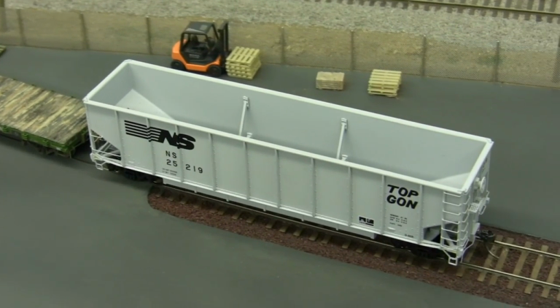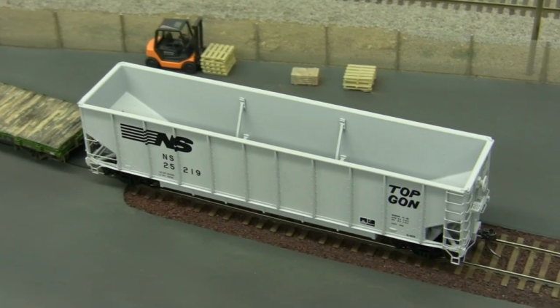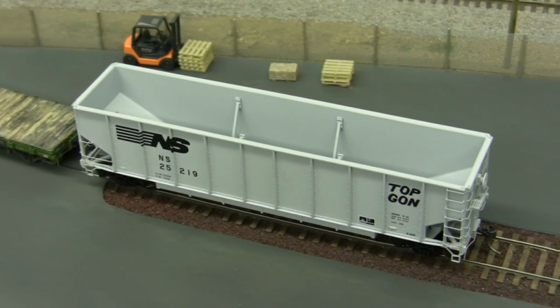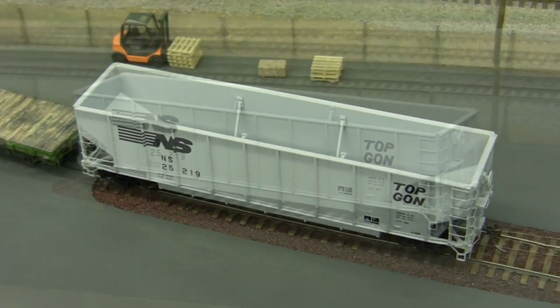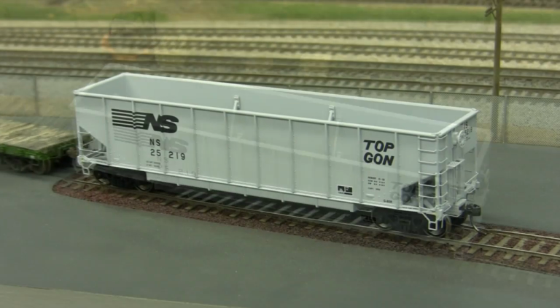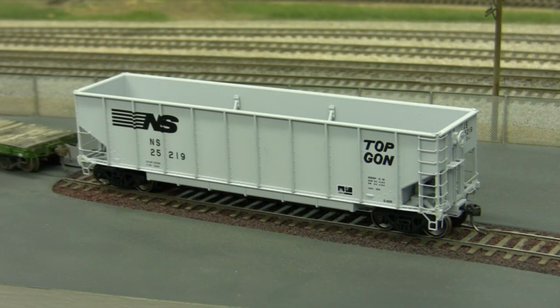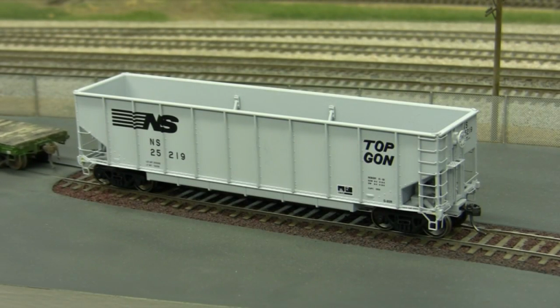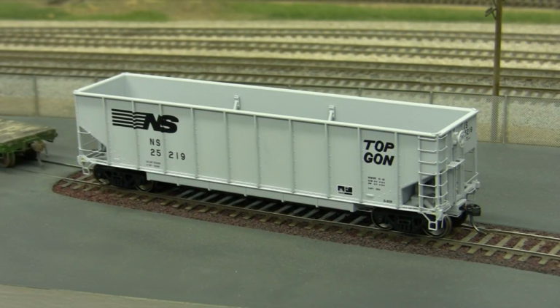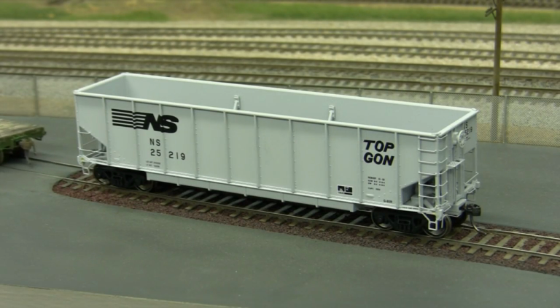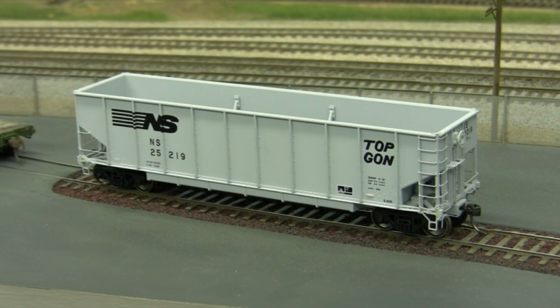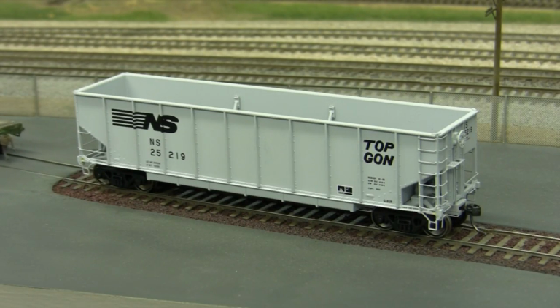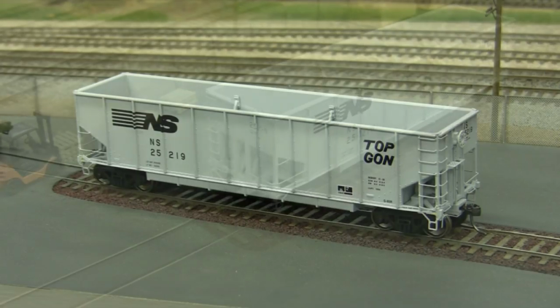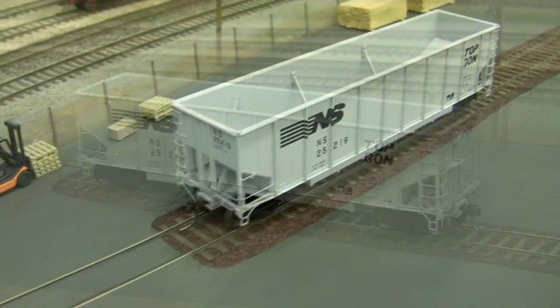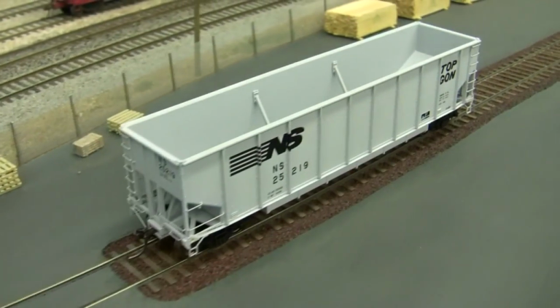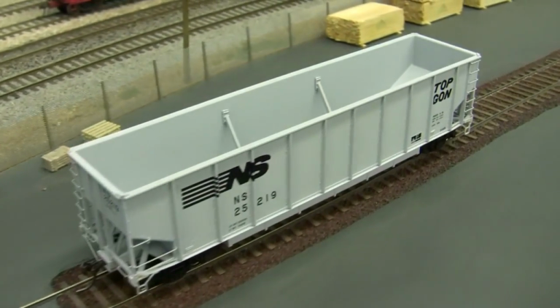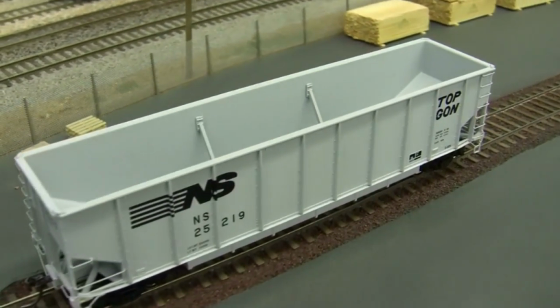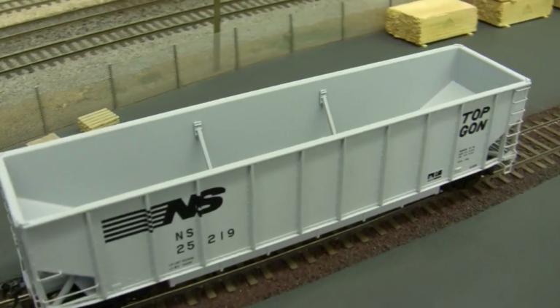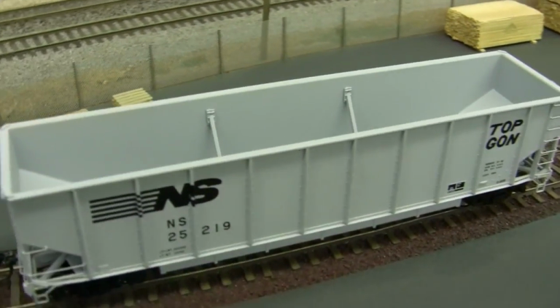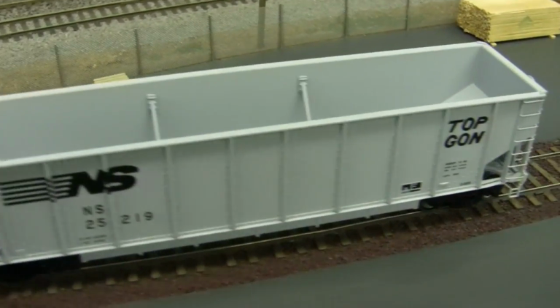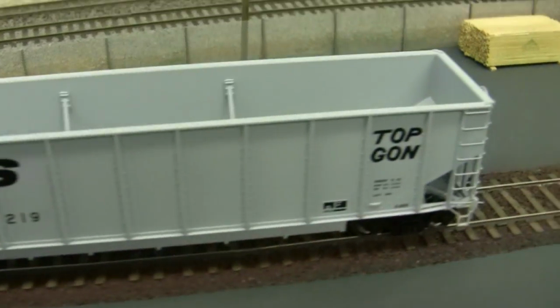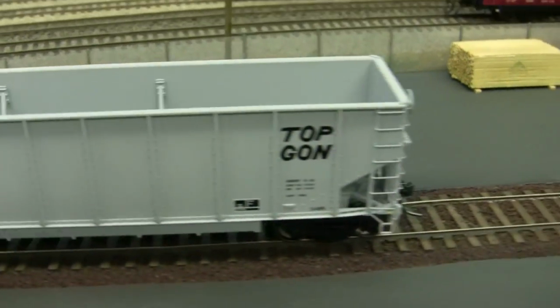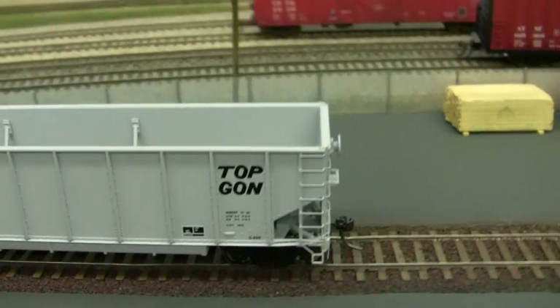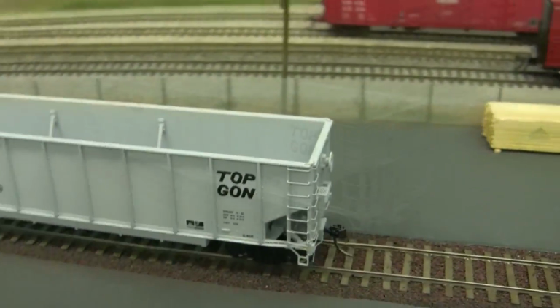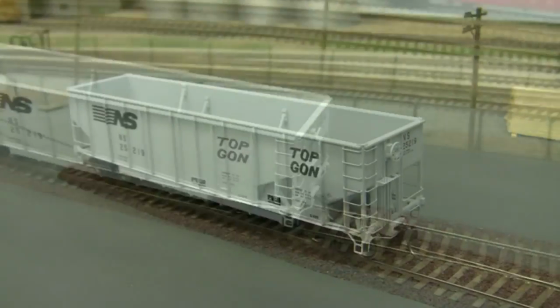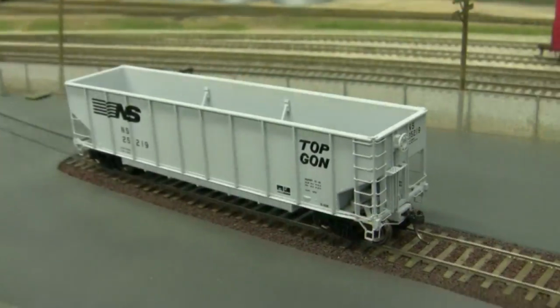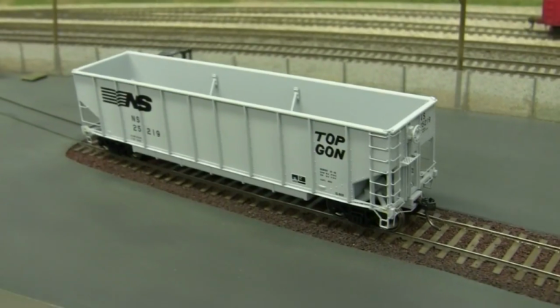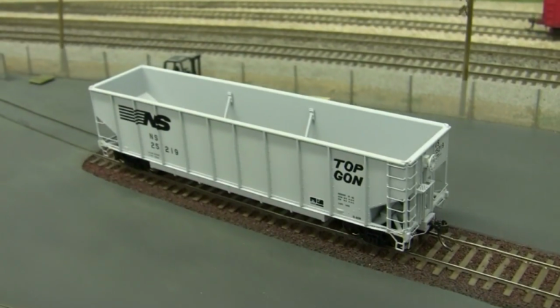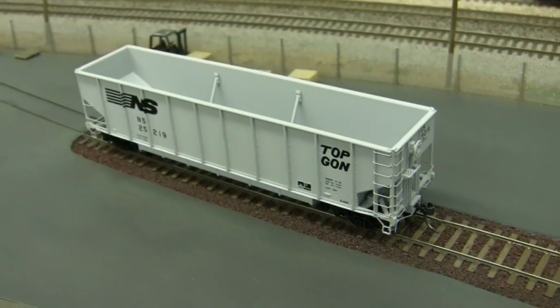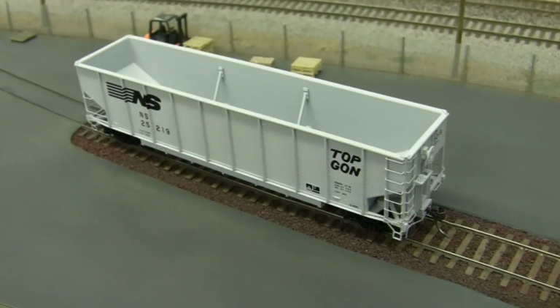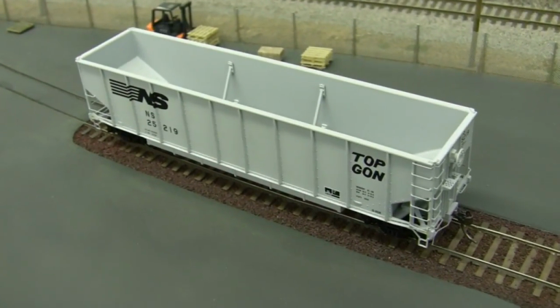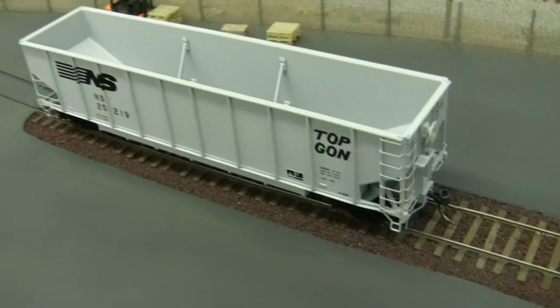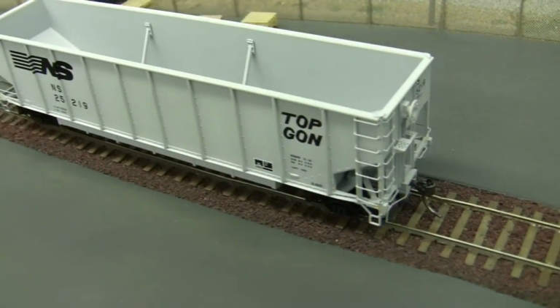HON scale models come 100% ready to run, include fine scale detail, accurate painting and printing, installed internal bracing, prototypical ride height, etched metal brake platforms, and the first run of 36 road numbers.